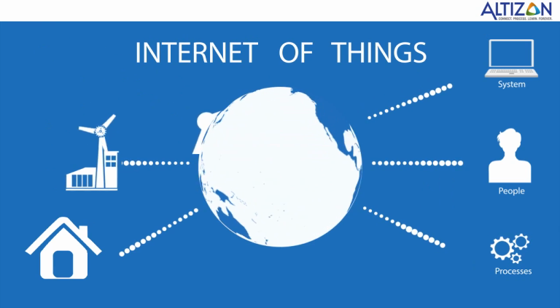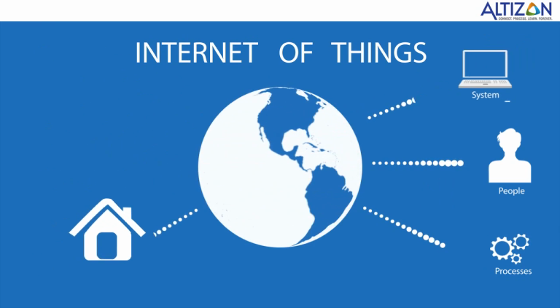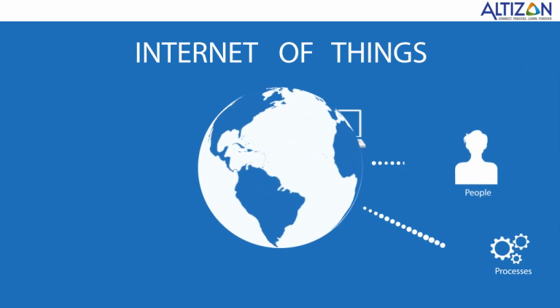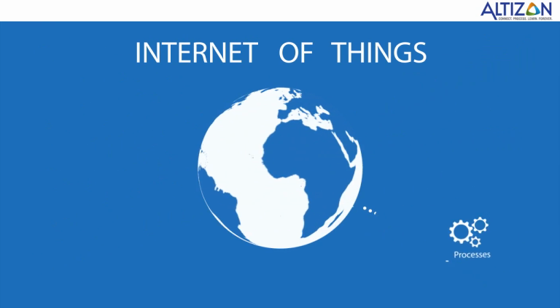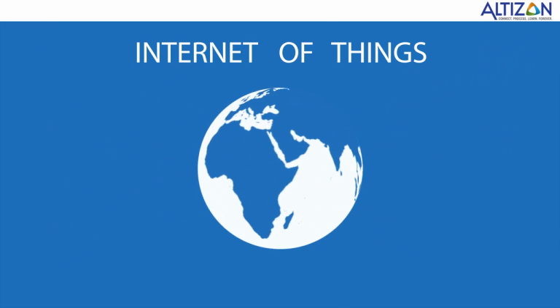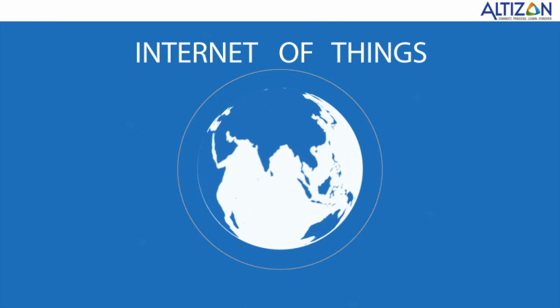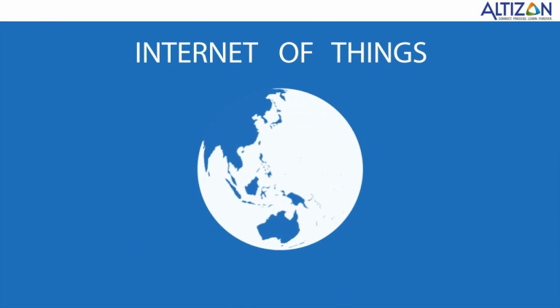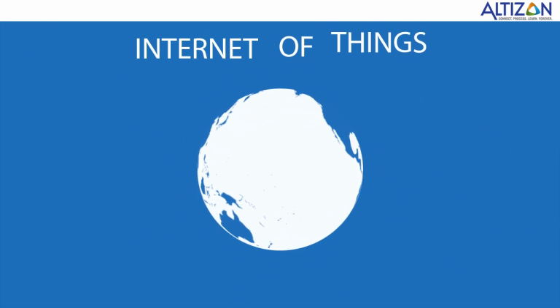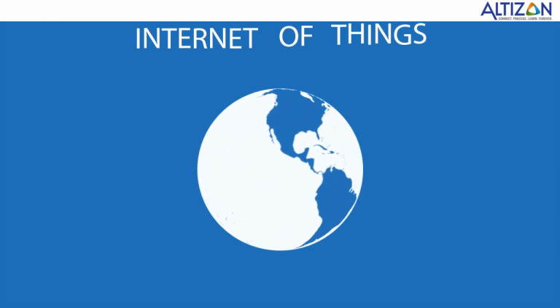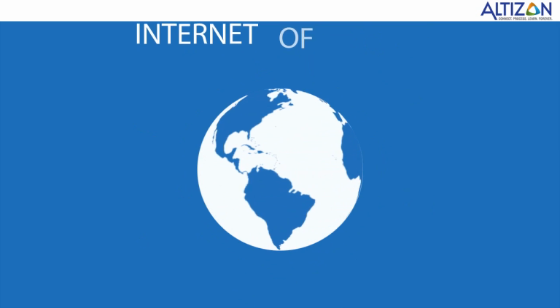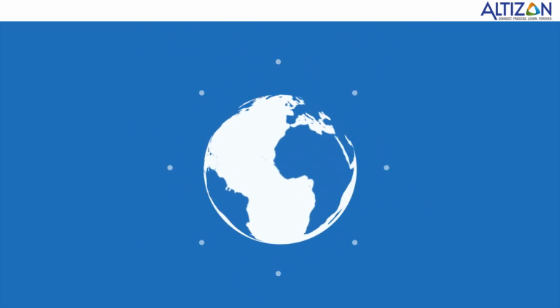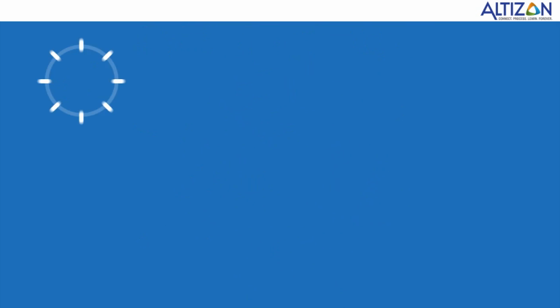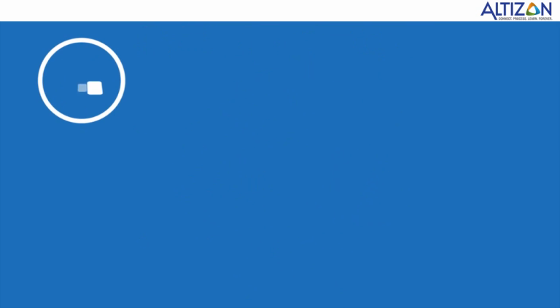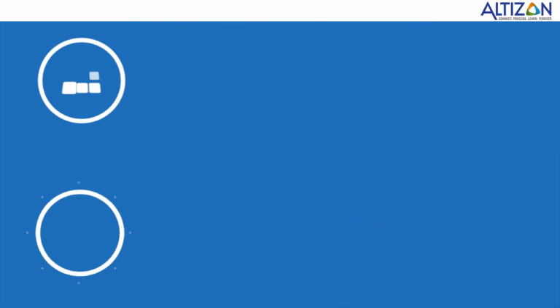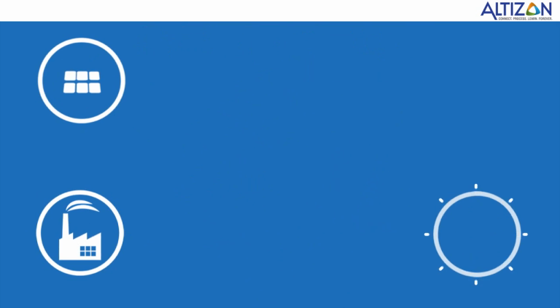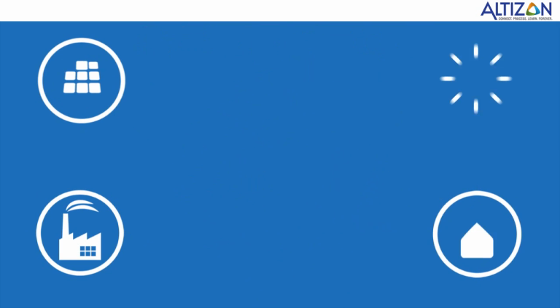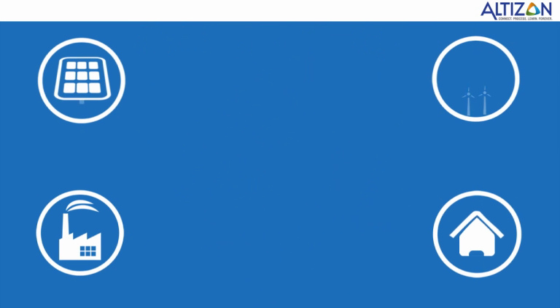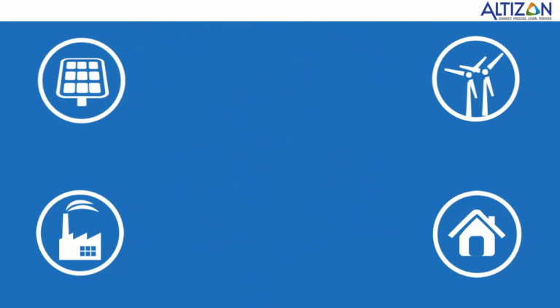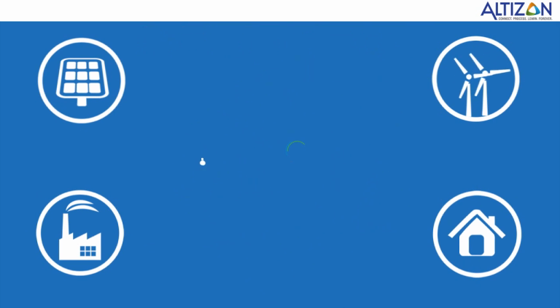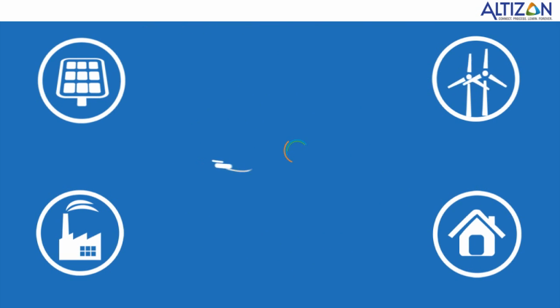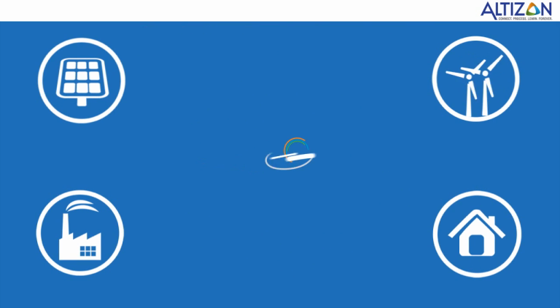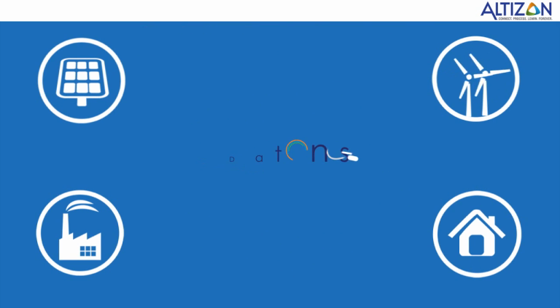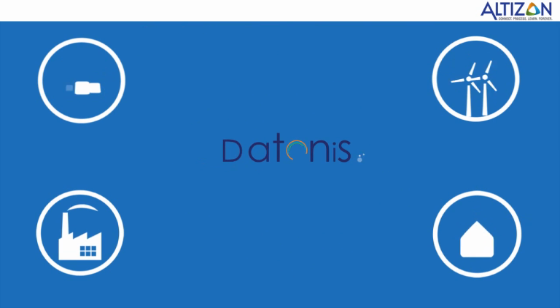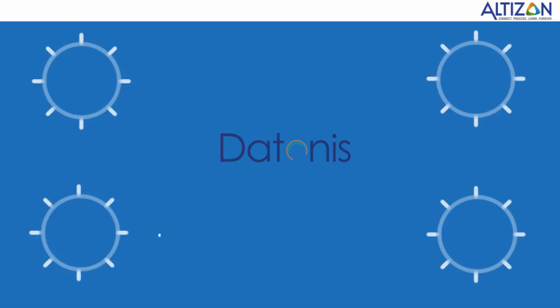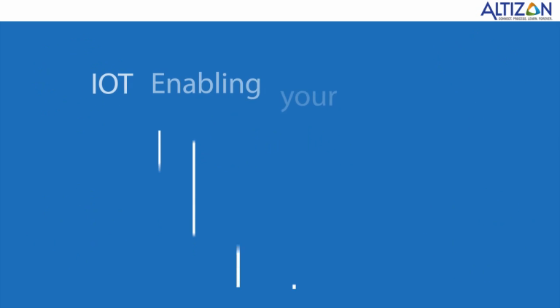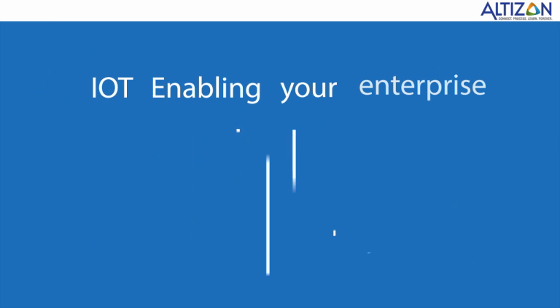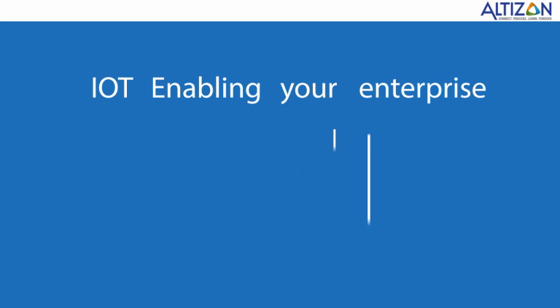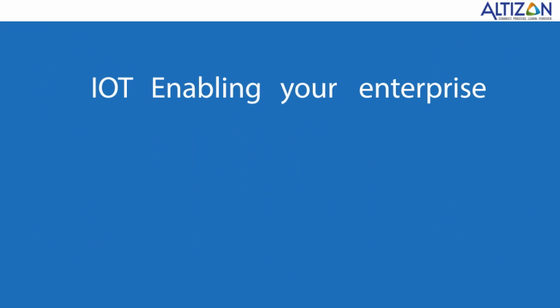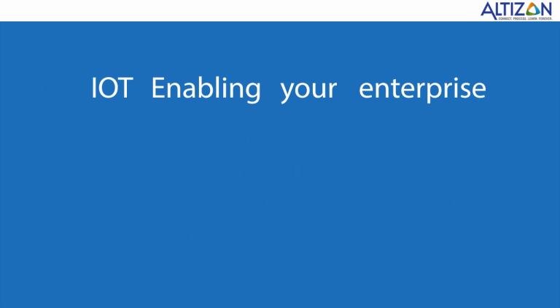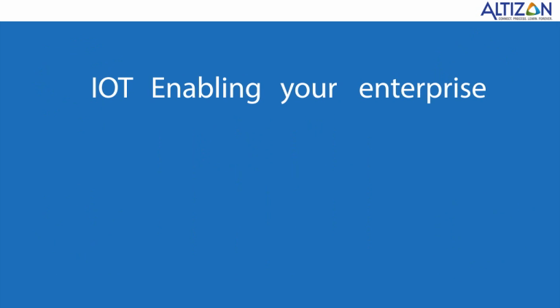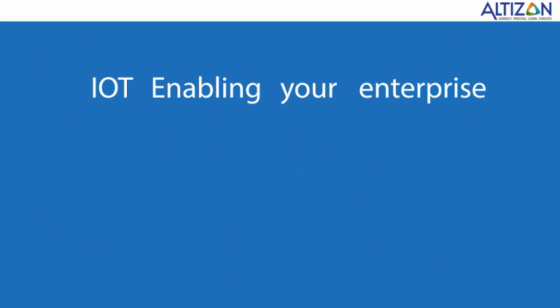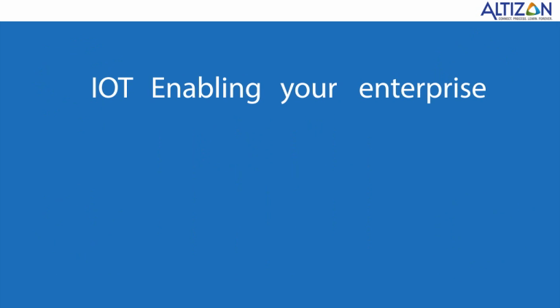Where the physical world seamlessly interacts with the digital universe. Unlock the power of IoT for your business using Altazone's Daytonas platform, the world's leading enterprise platform for IoT.